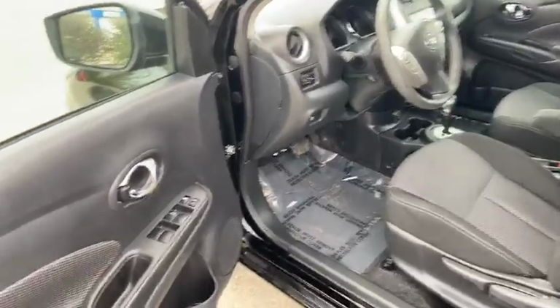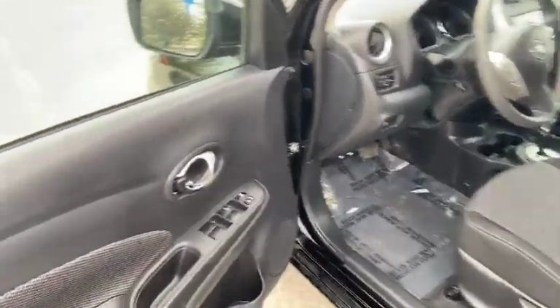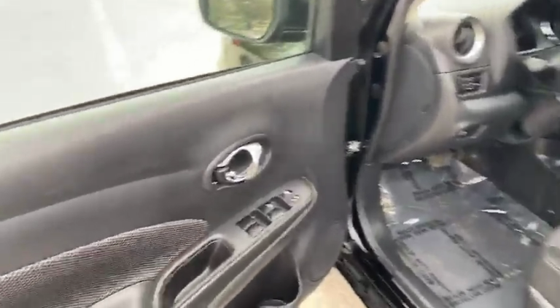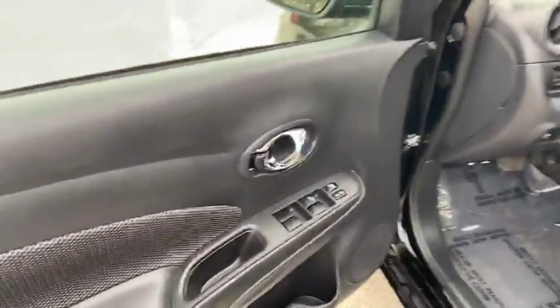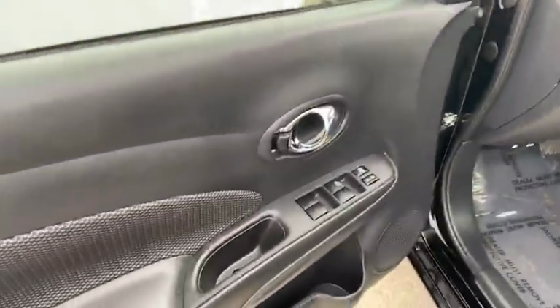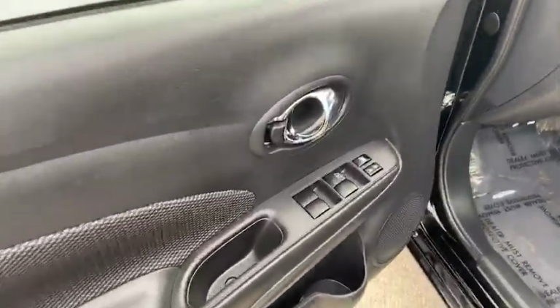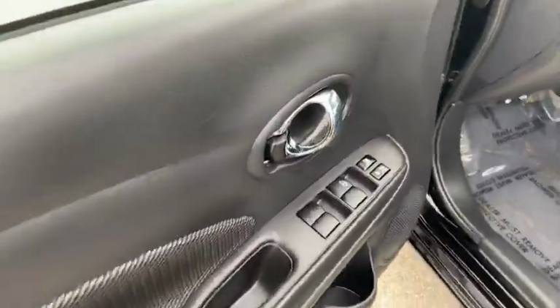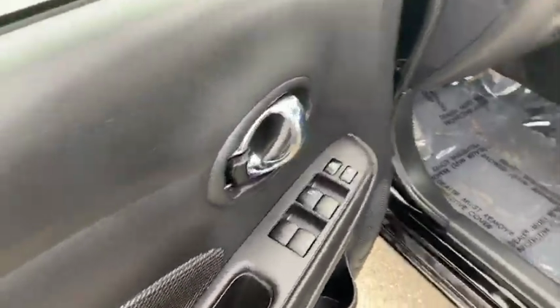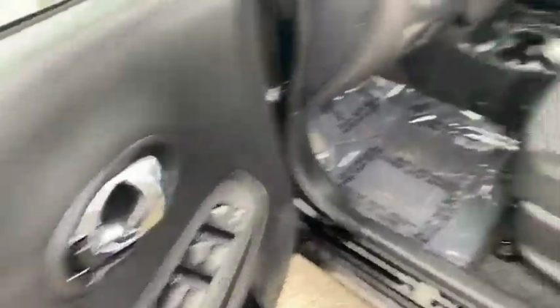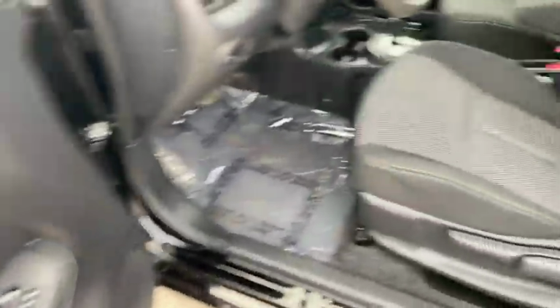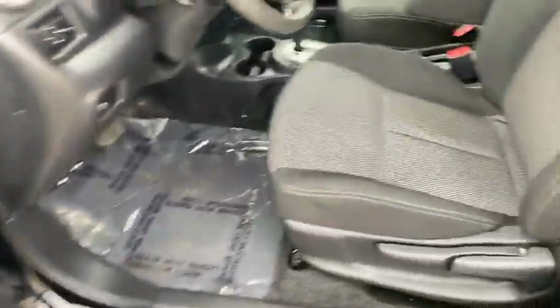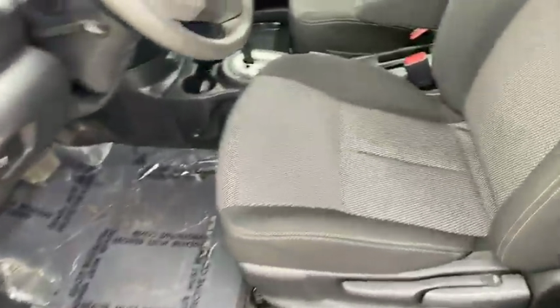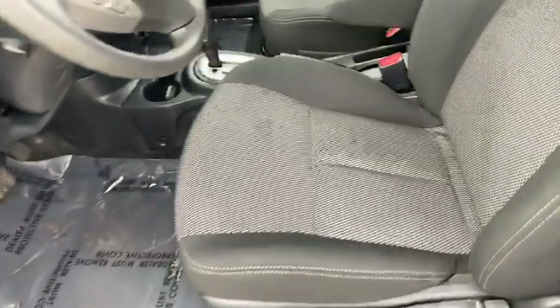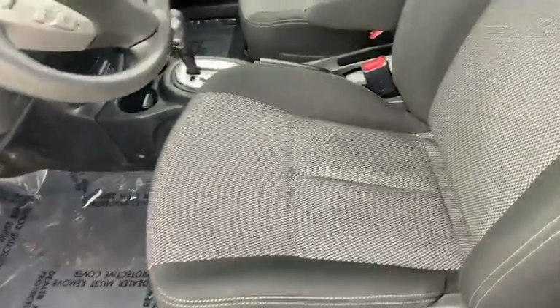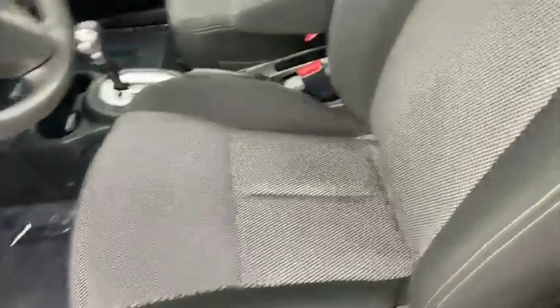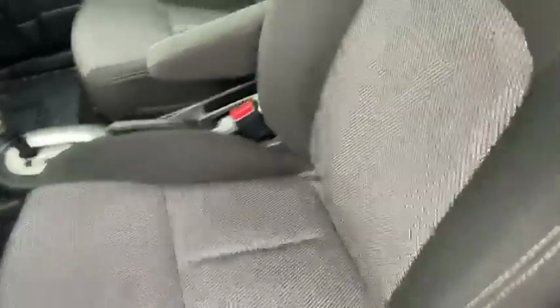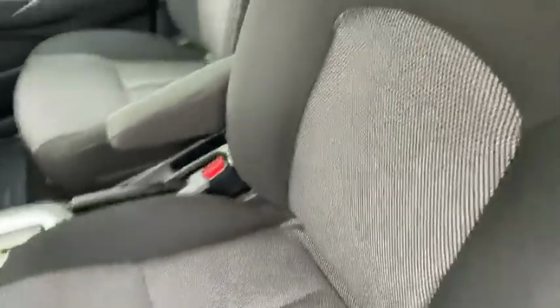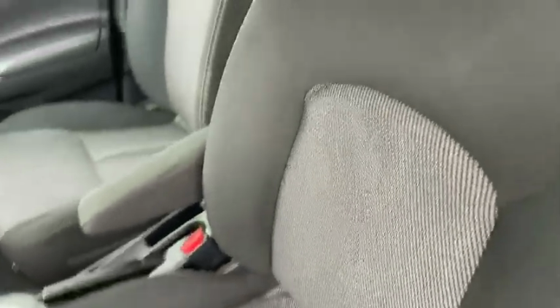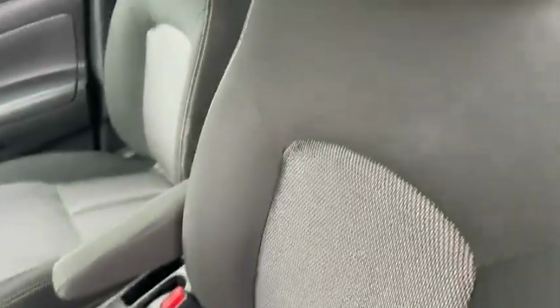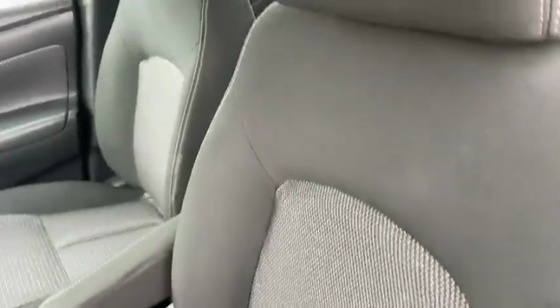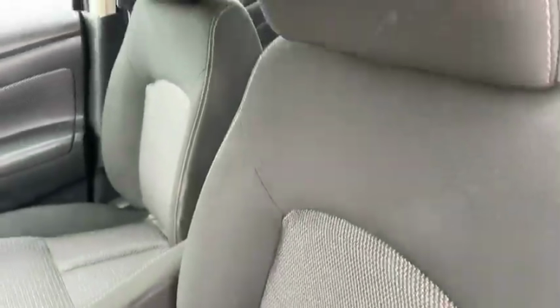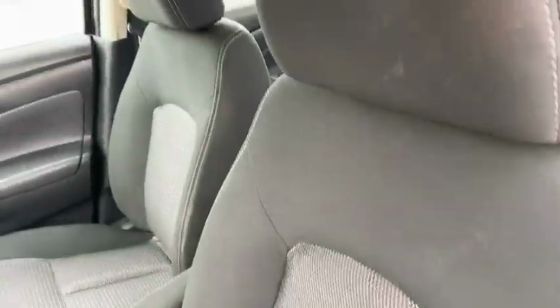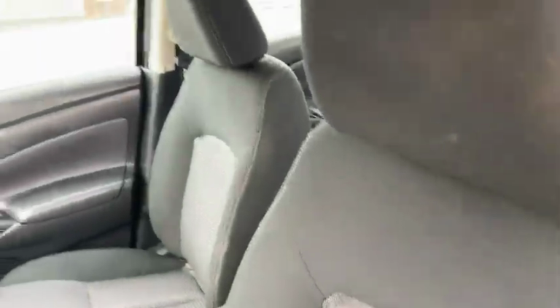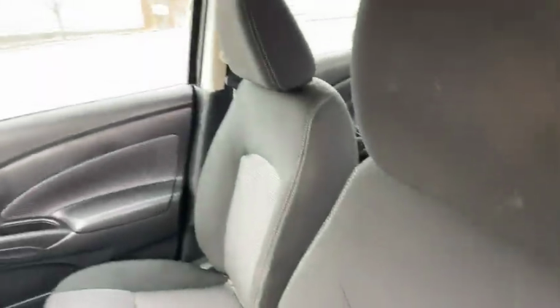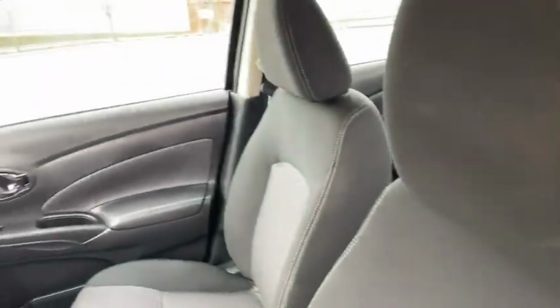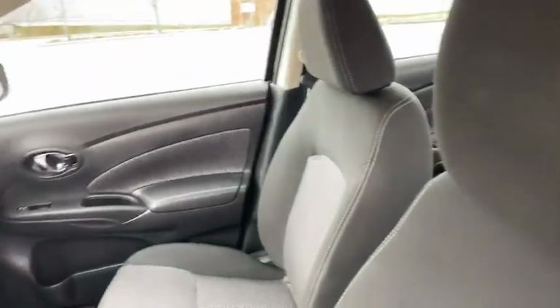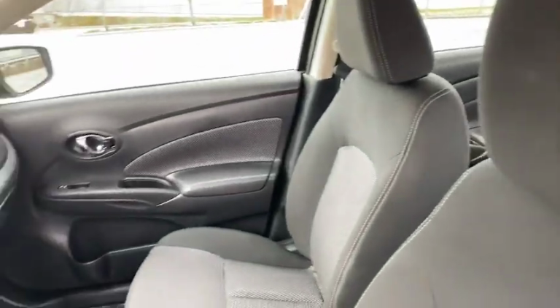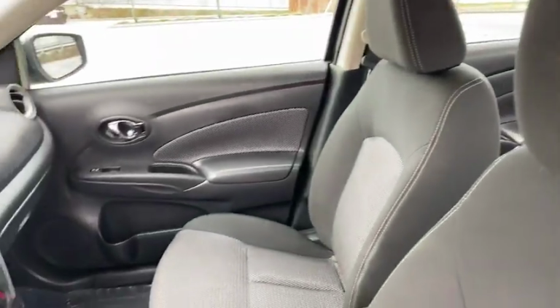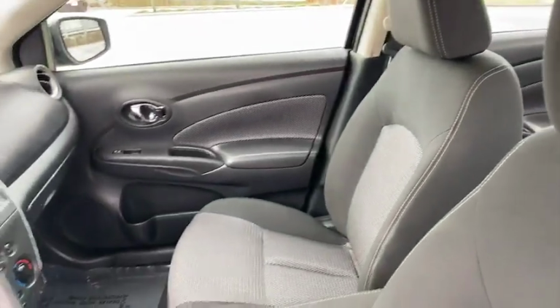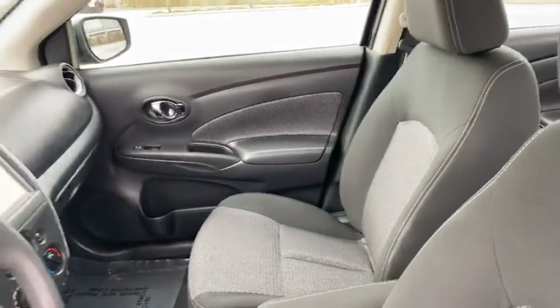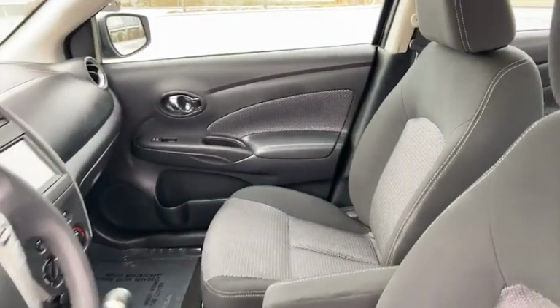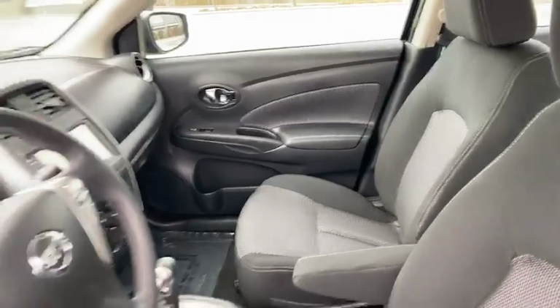Looks like you have the black interior to match. It's in great shape. It's a 2019, very like new, very clean.